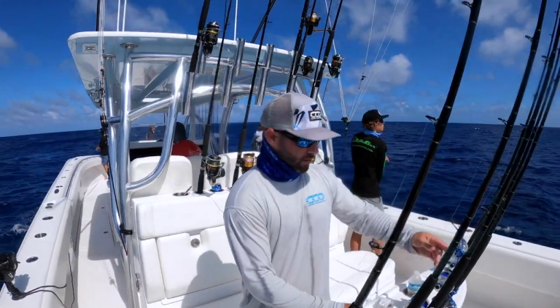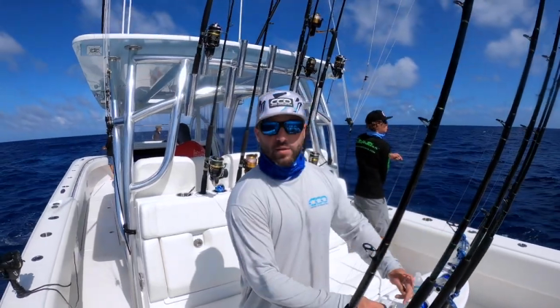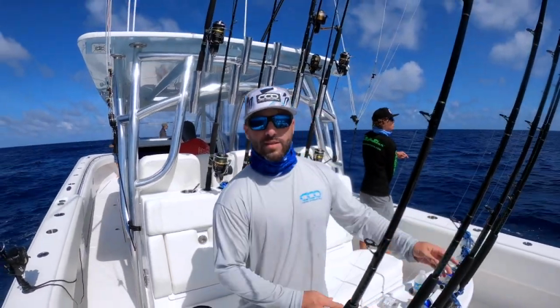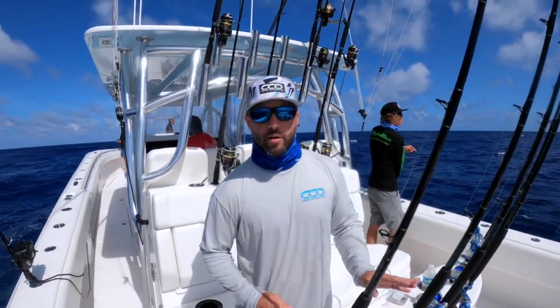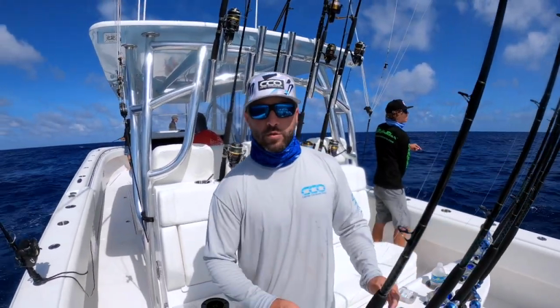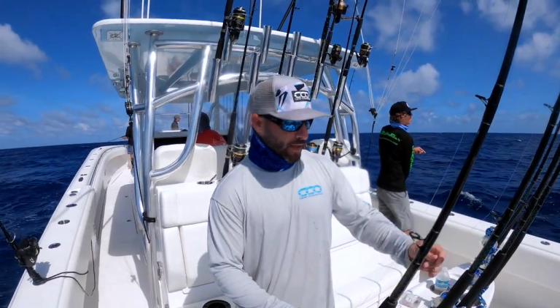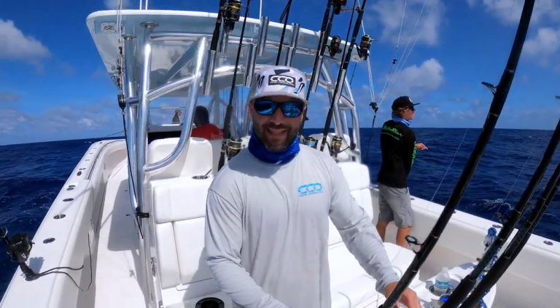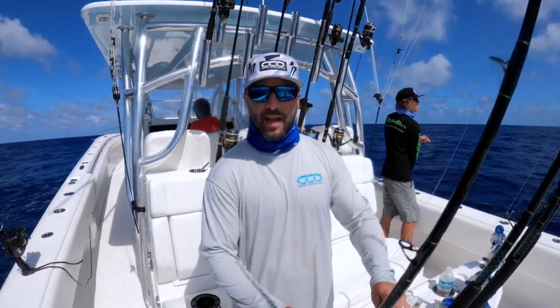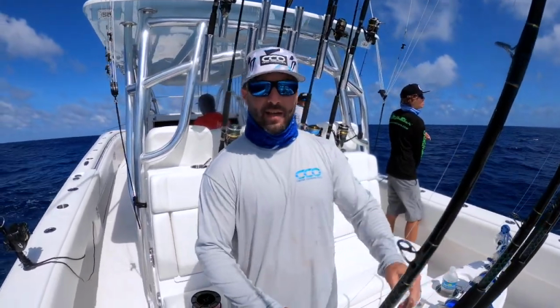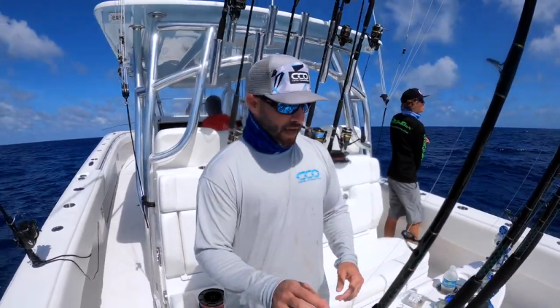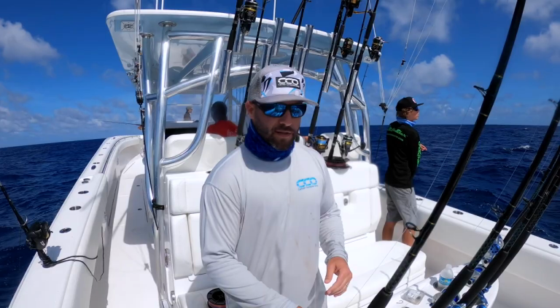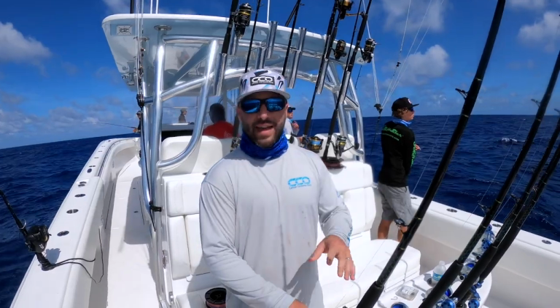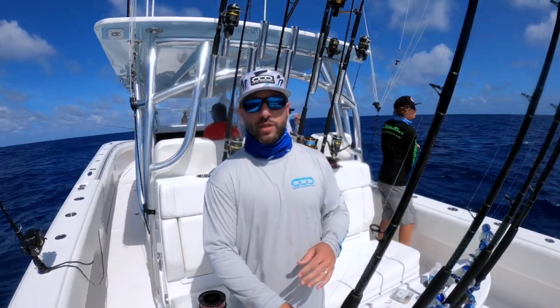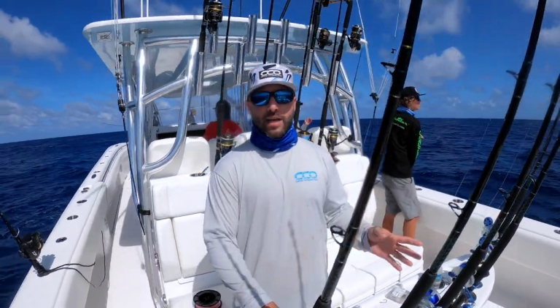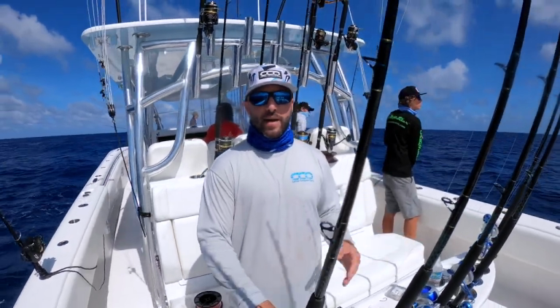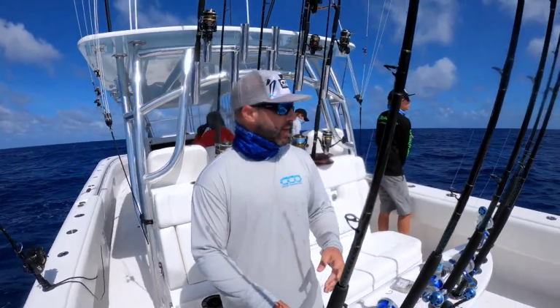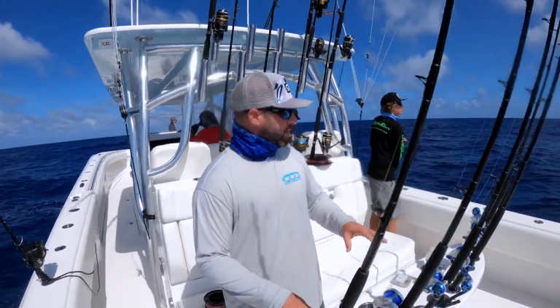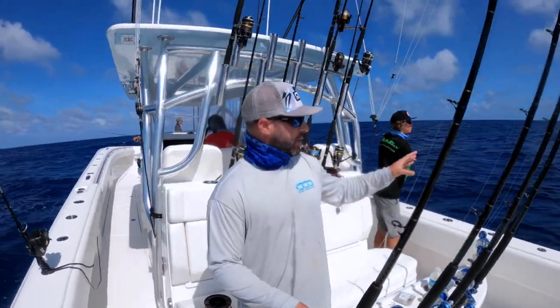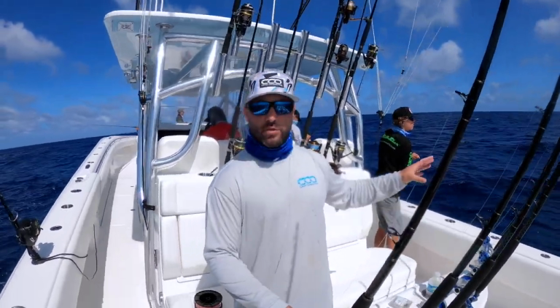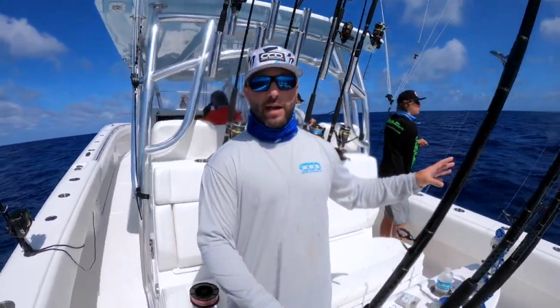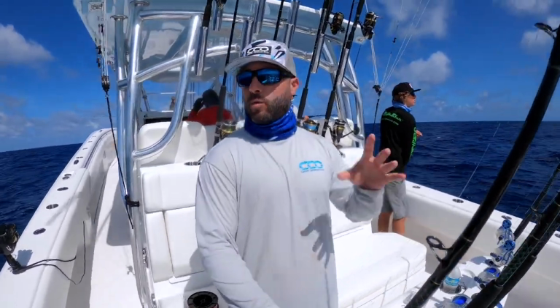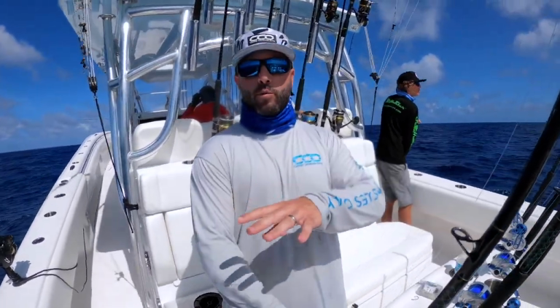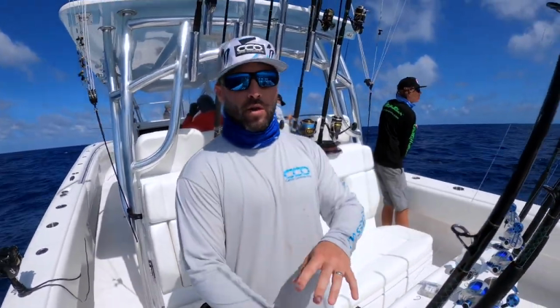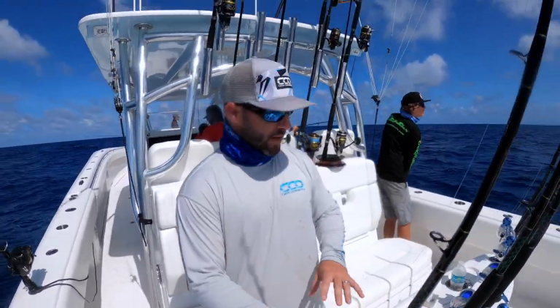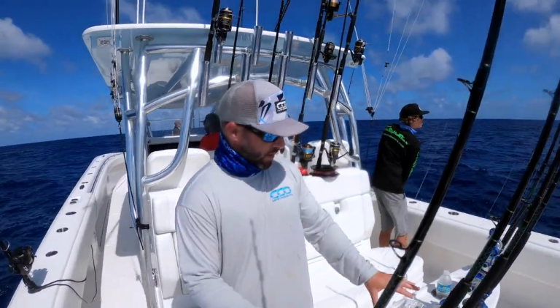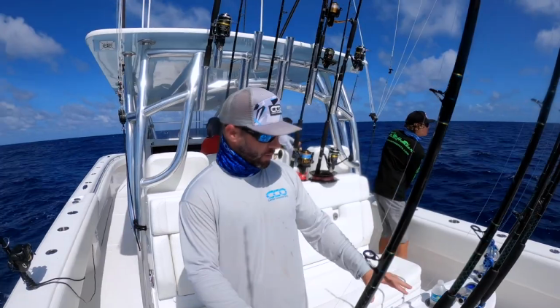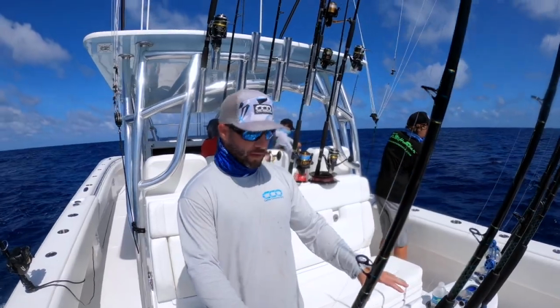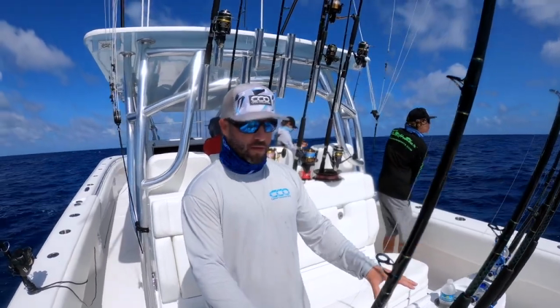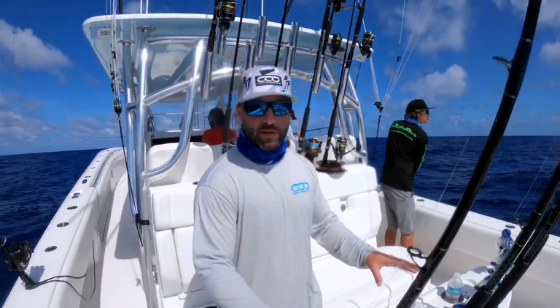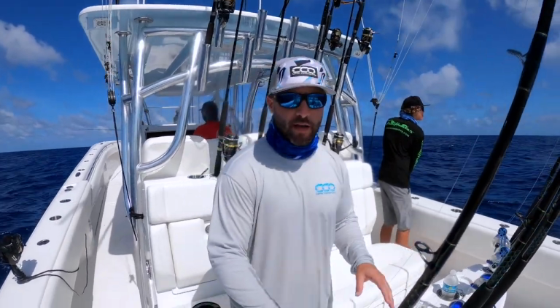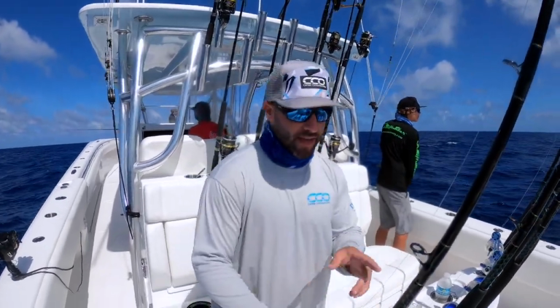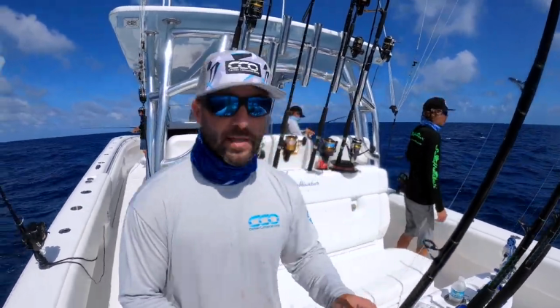We're on the Sea Hunter 46 CT and we're kite fishing outside of Miami. As you can see, we have two kites, one port one starboard — very comfortable with this rocket launcher setup.